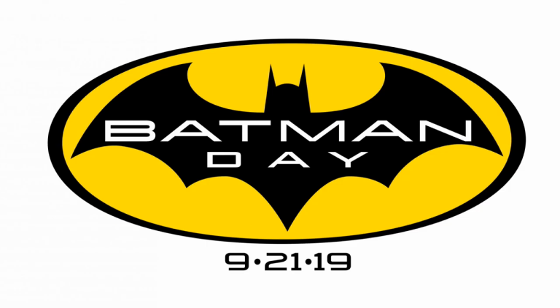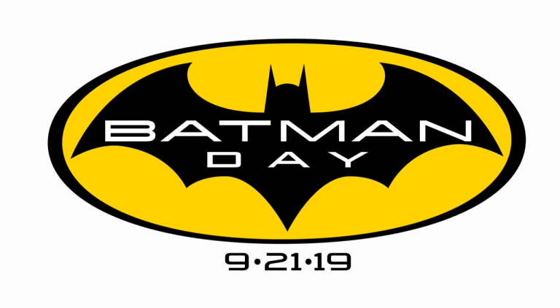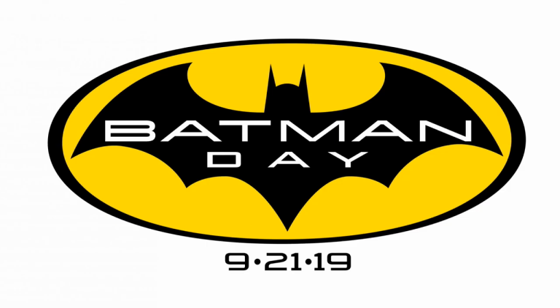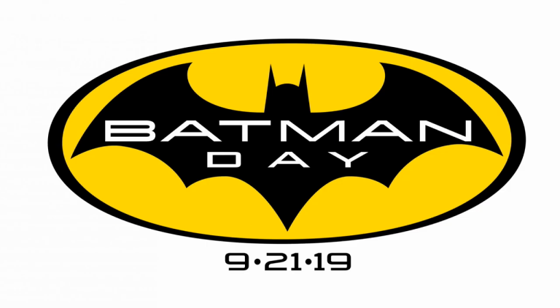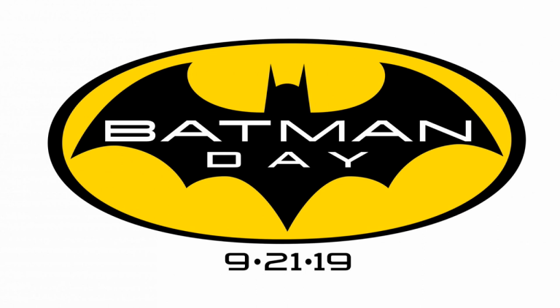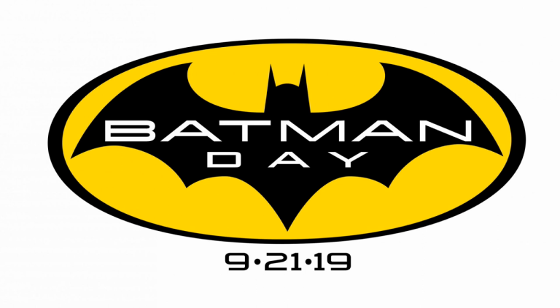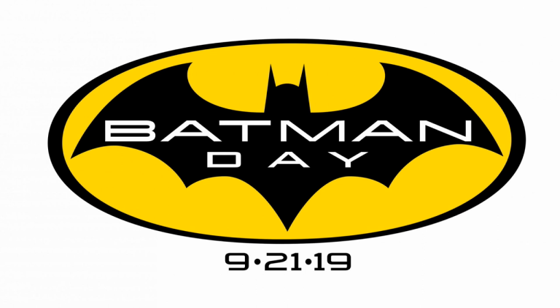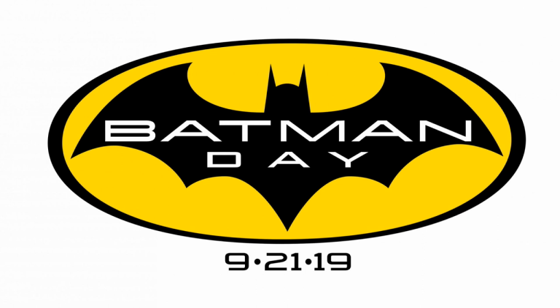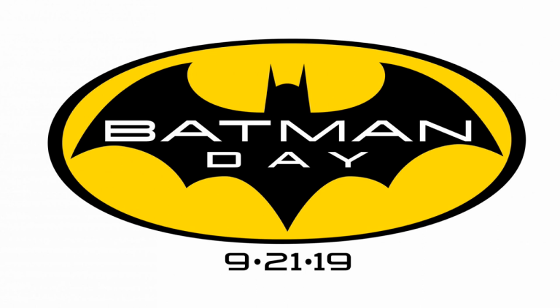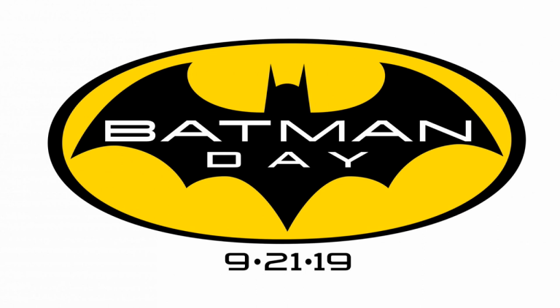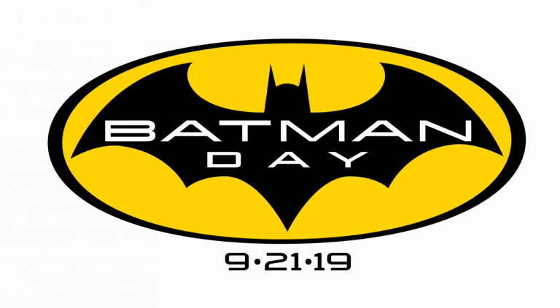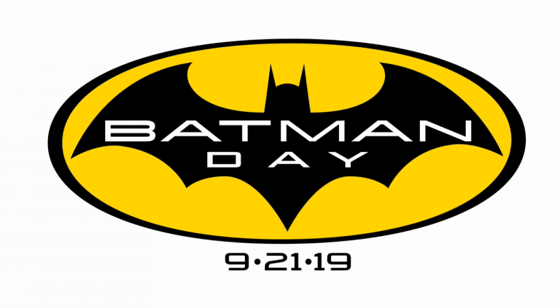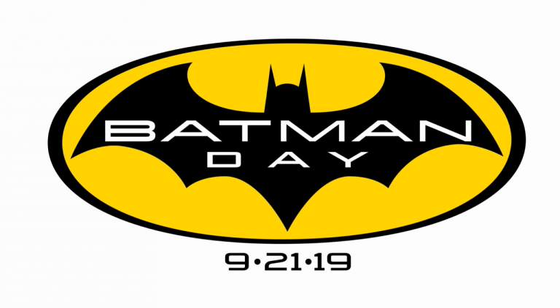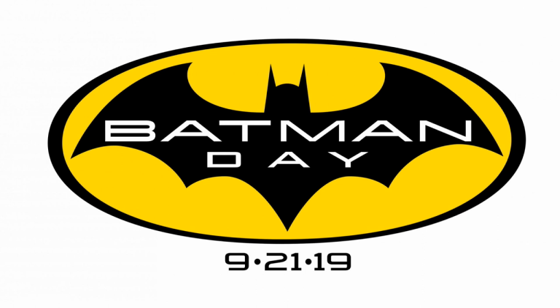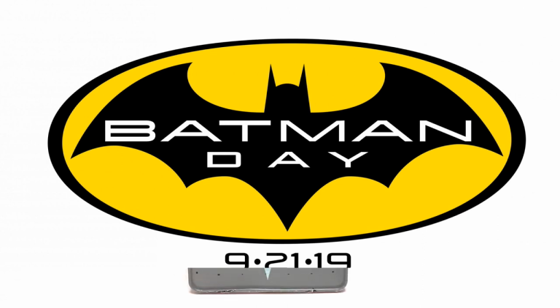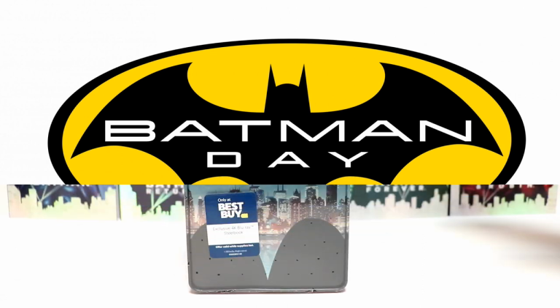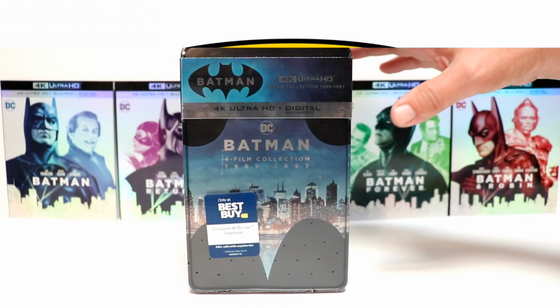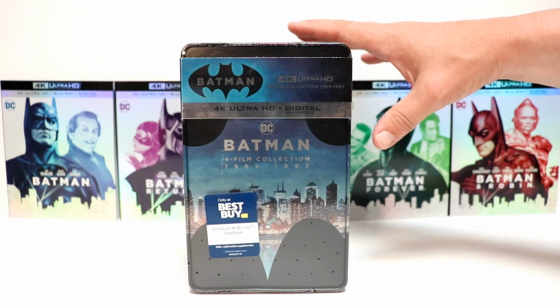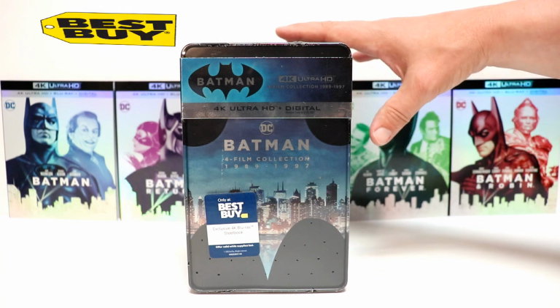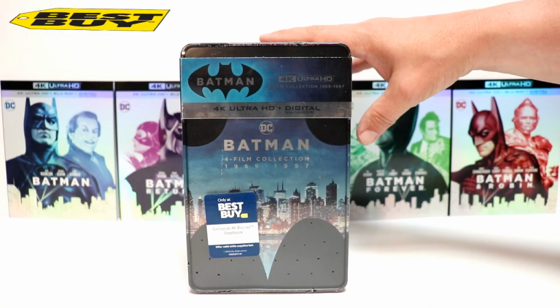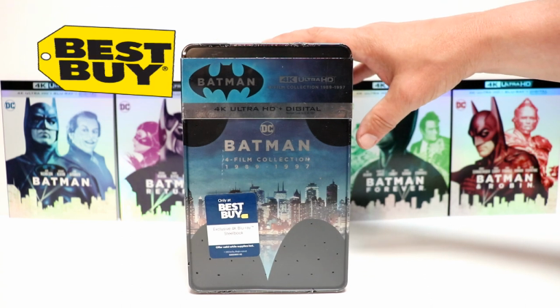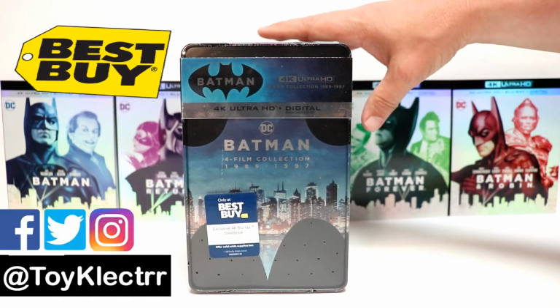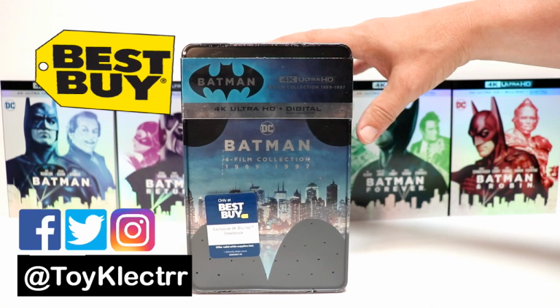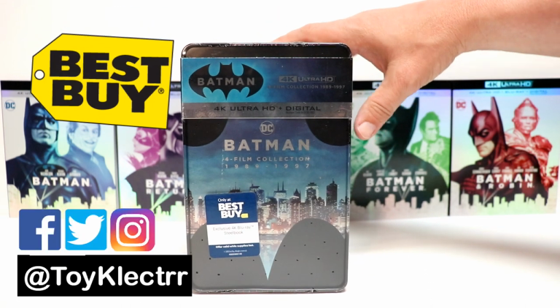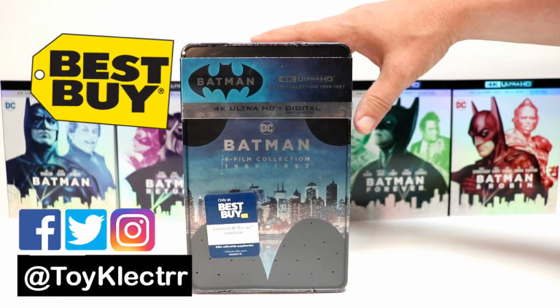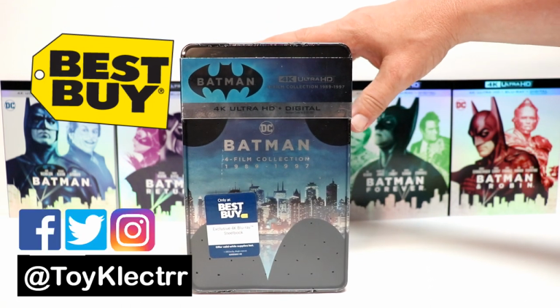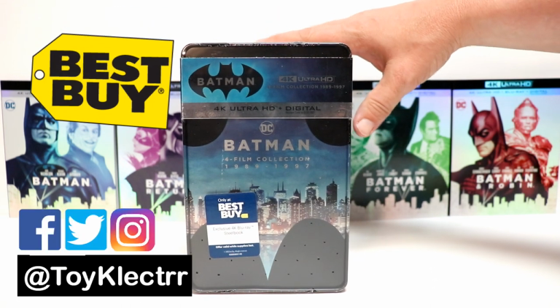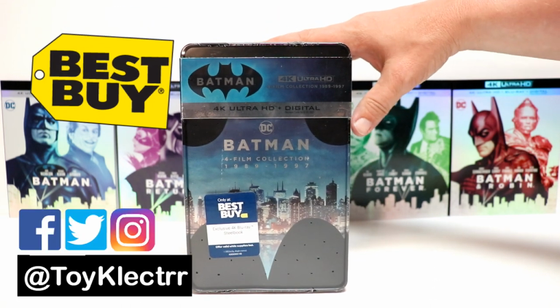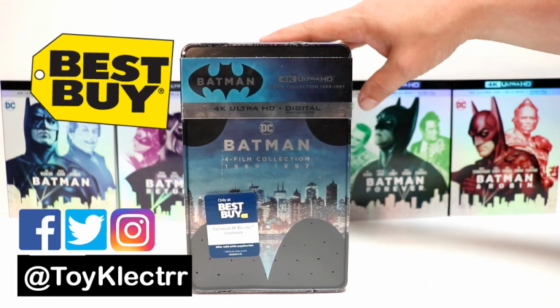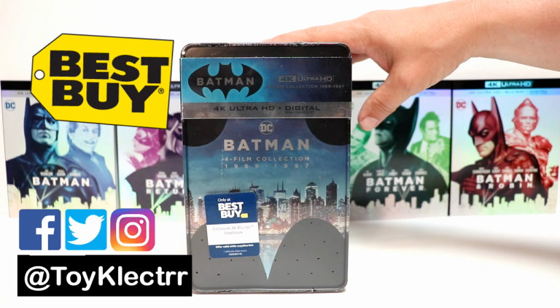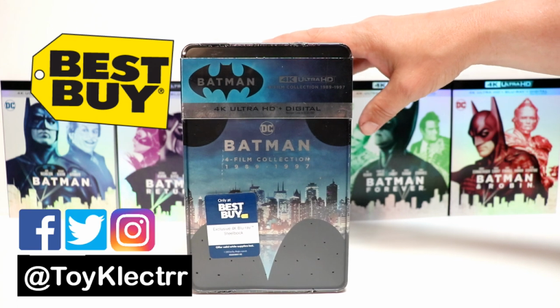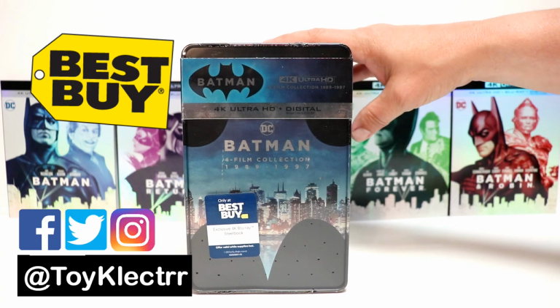Today is the third Saturday in September, which means that it's Batman Day. So I went into Best Buy and was able to pick up this nice 4K exclusive Steelbook set for the original Batman movies.